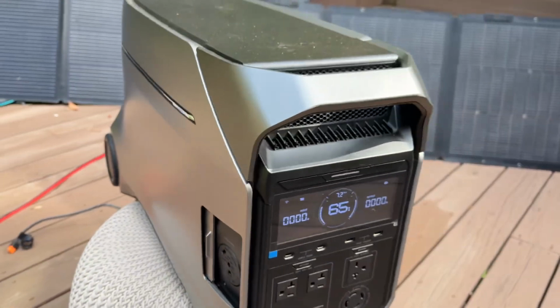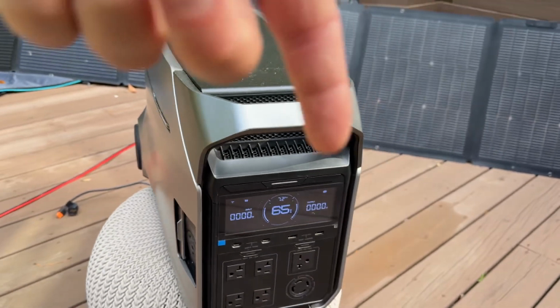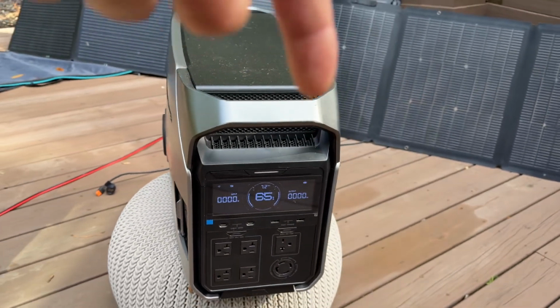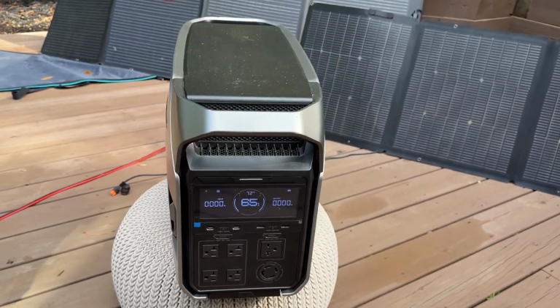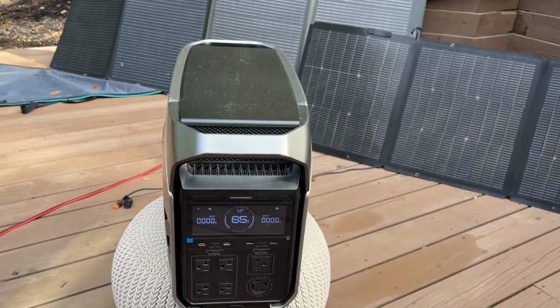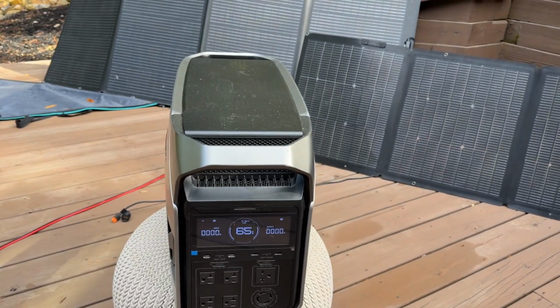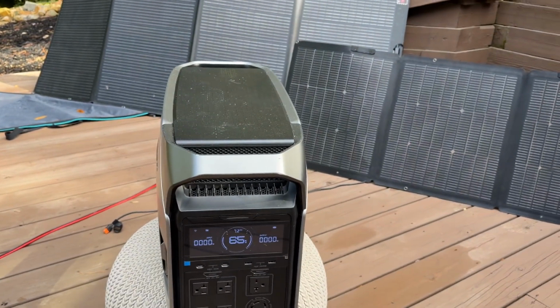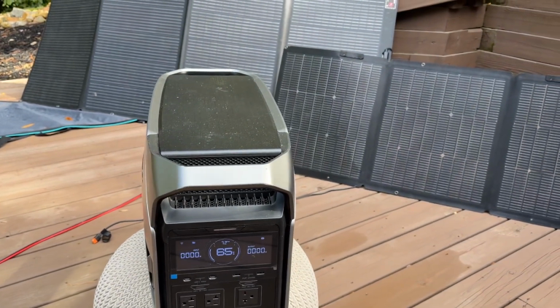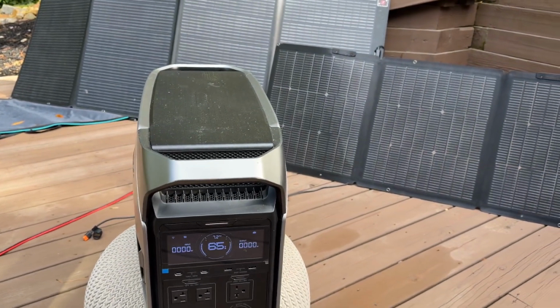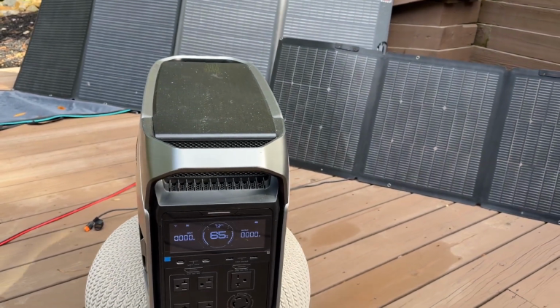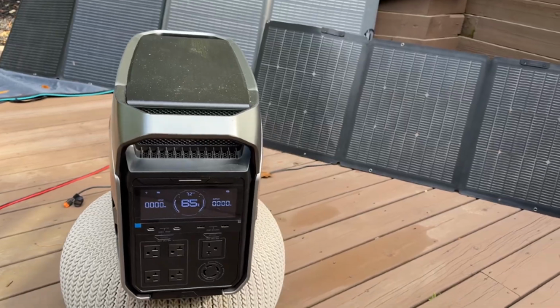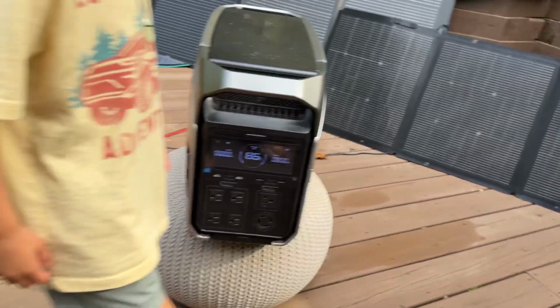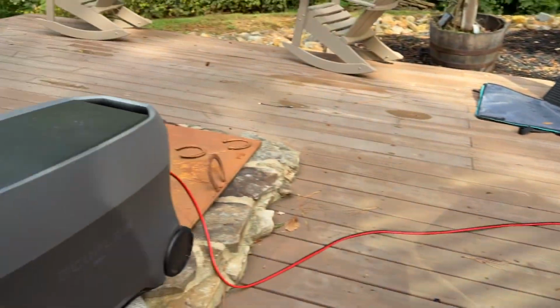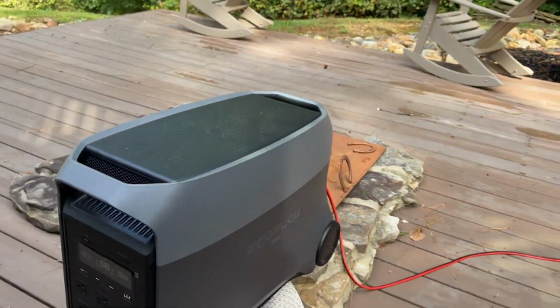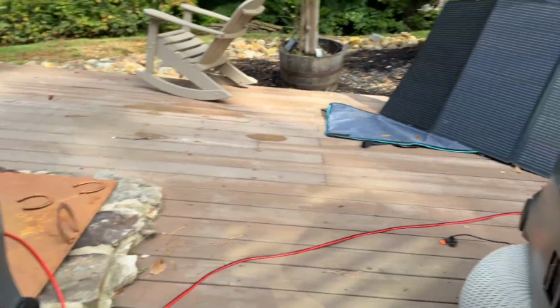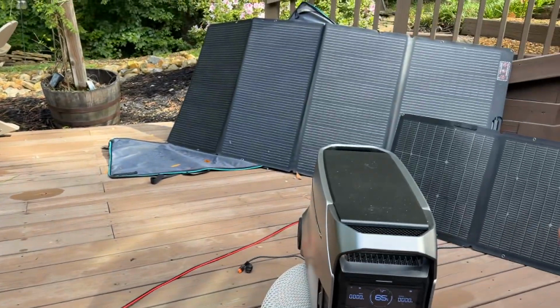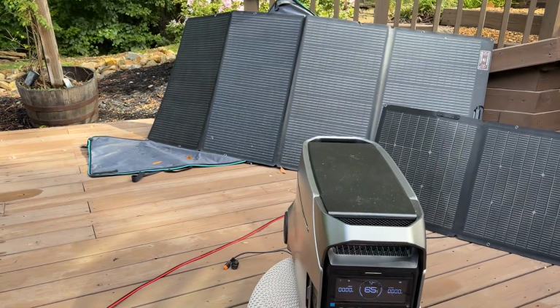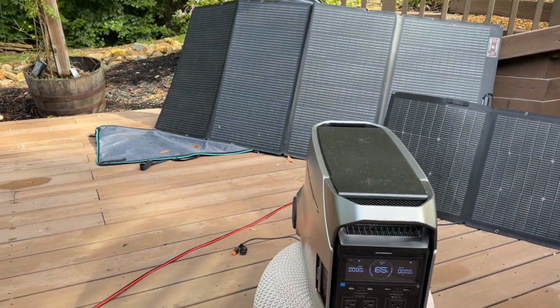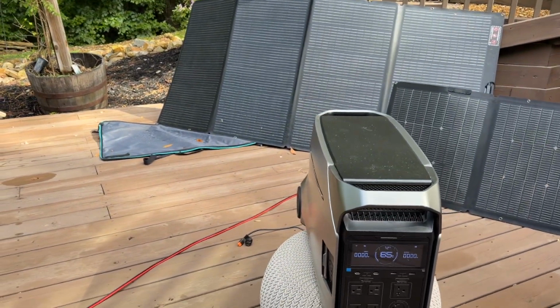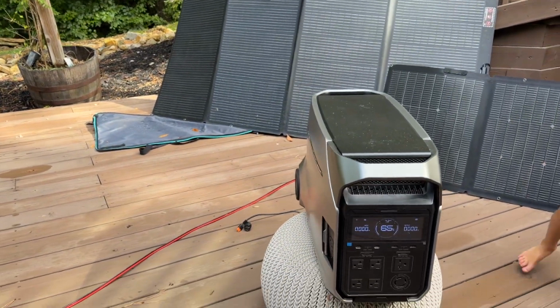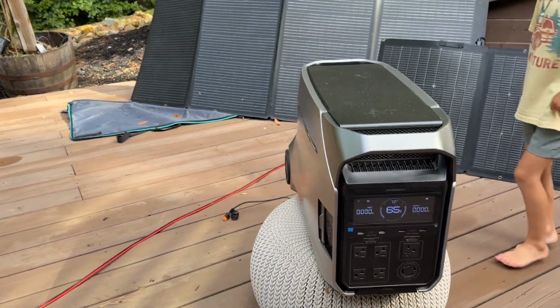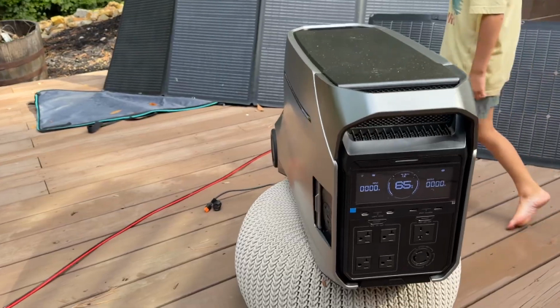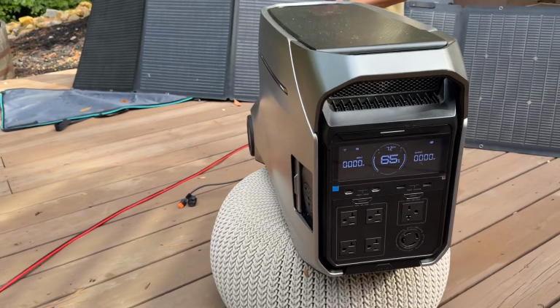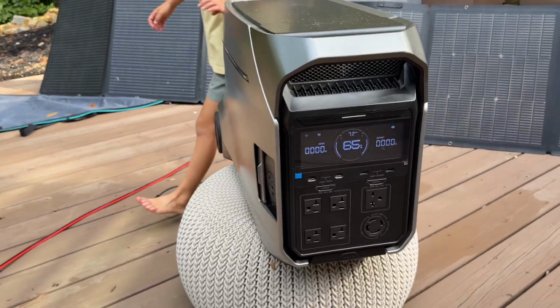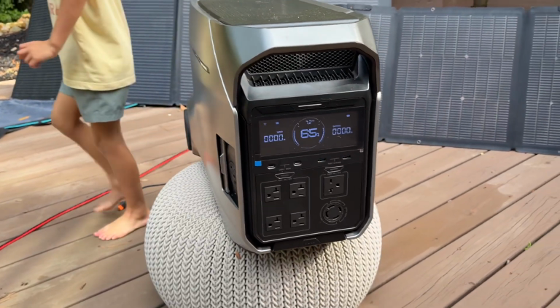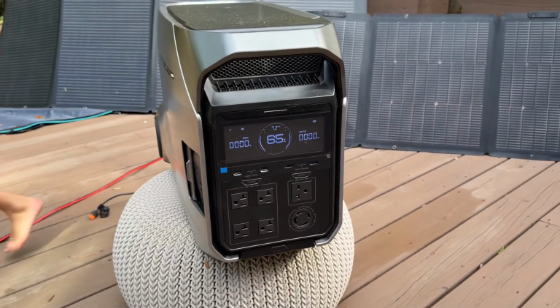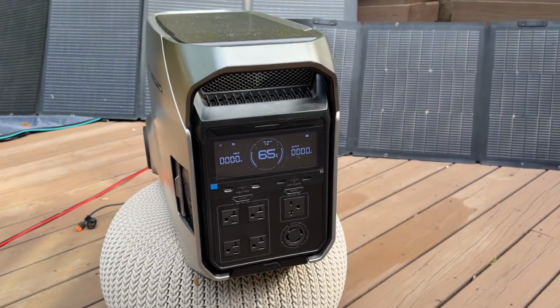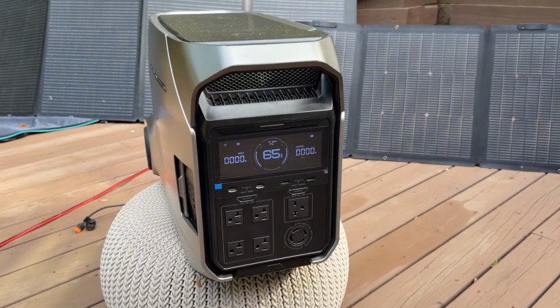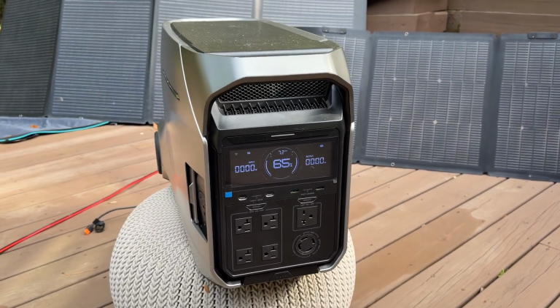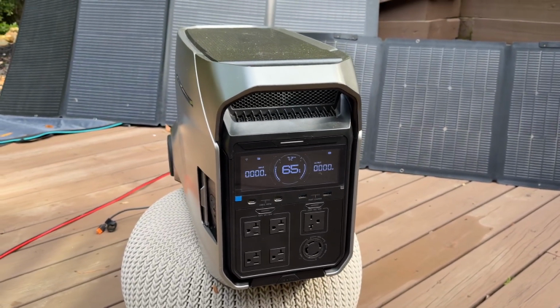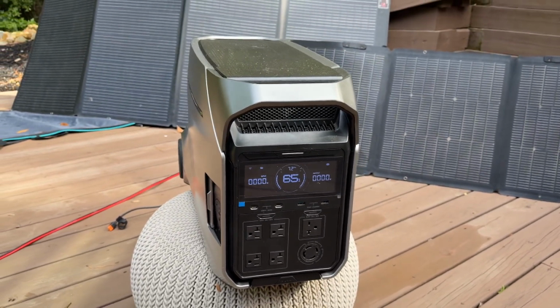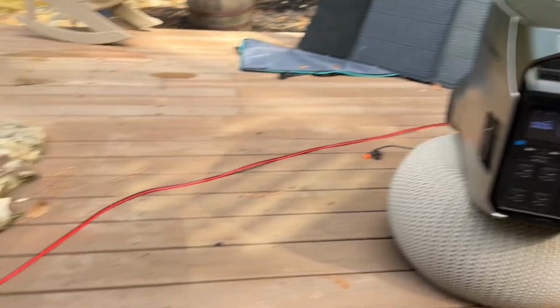Great value on the Delta Pro 3, and this will offset your electricity bill. Either one paired with a couple of 400-watt solar panels is going to be a great option for whole-house backup — it'll automatically switch over if you lose grid power.